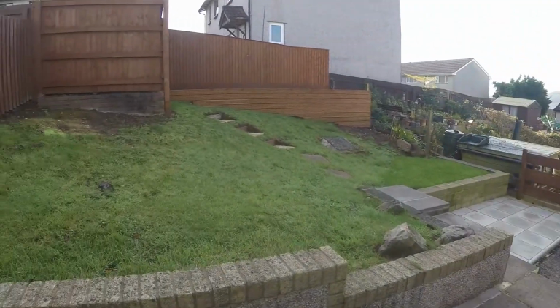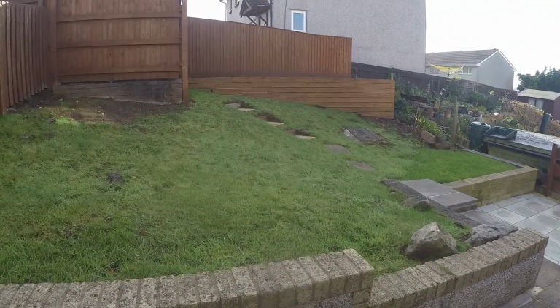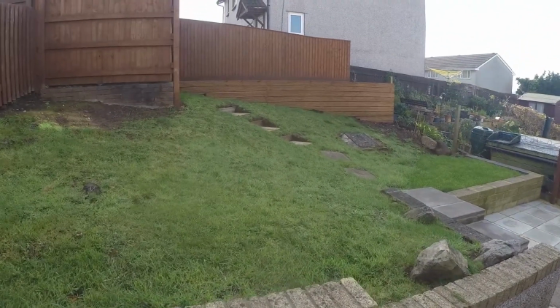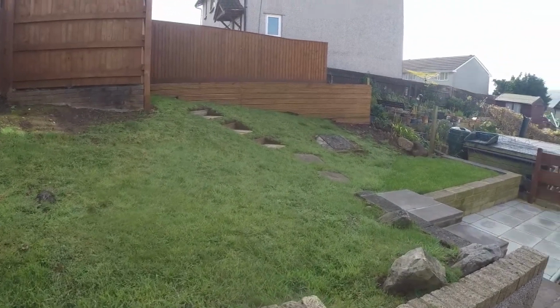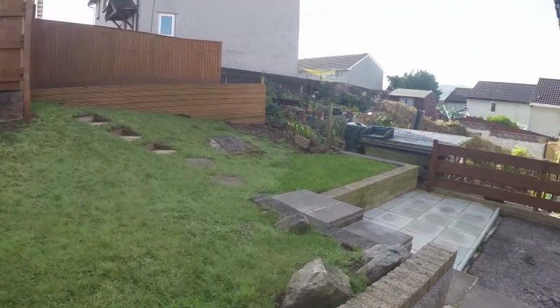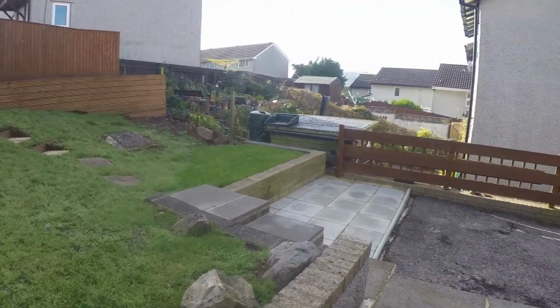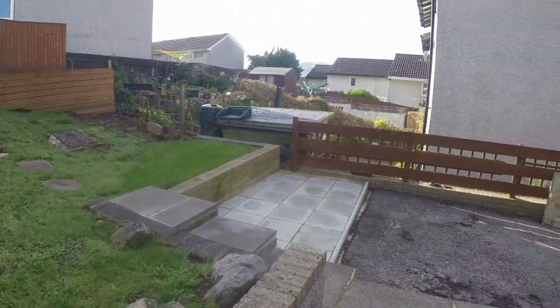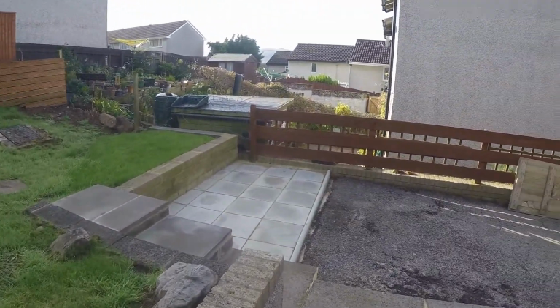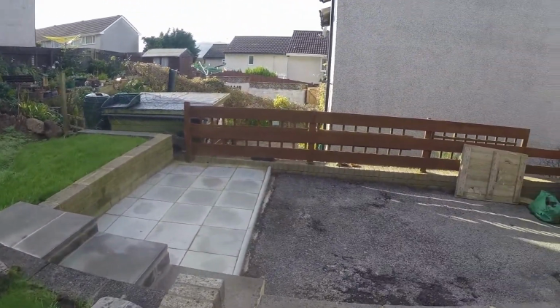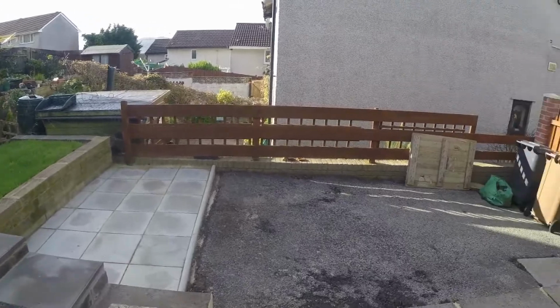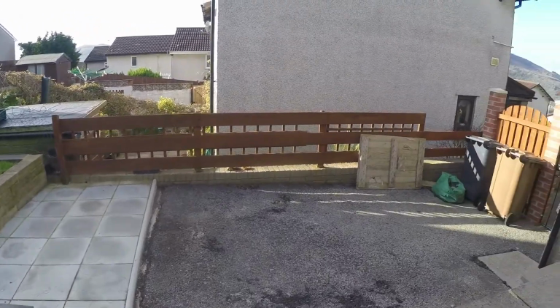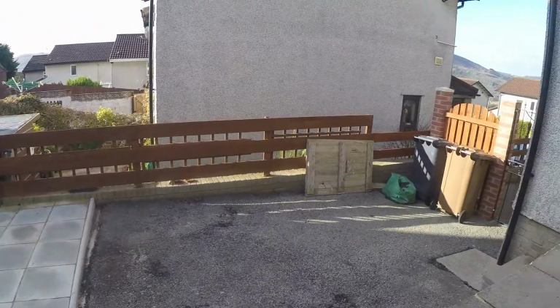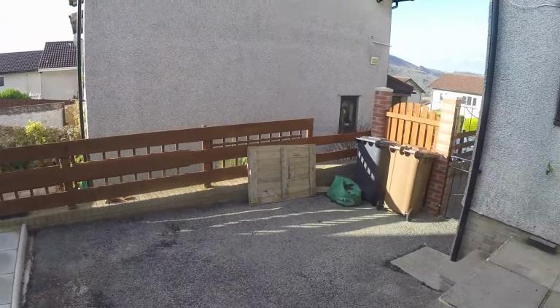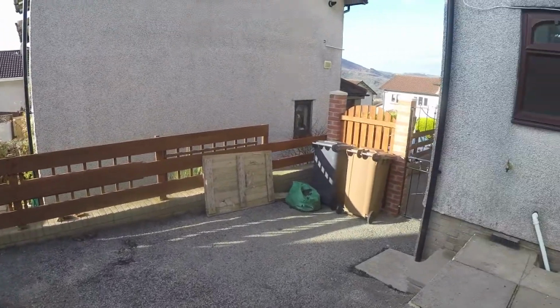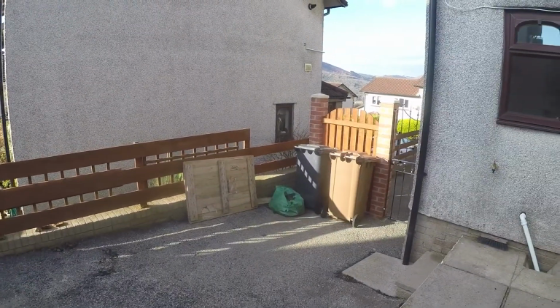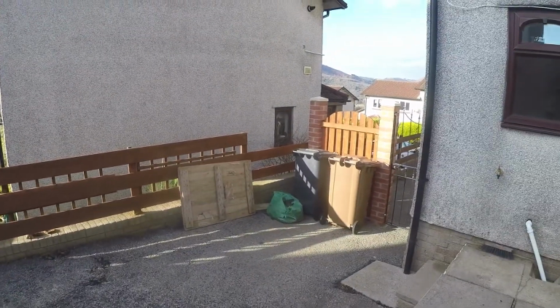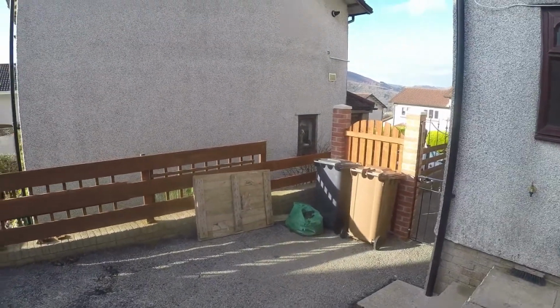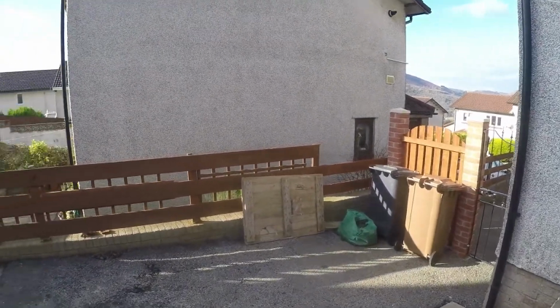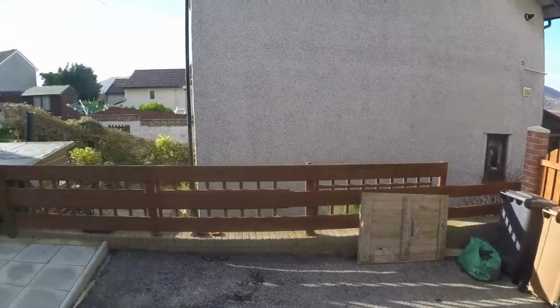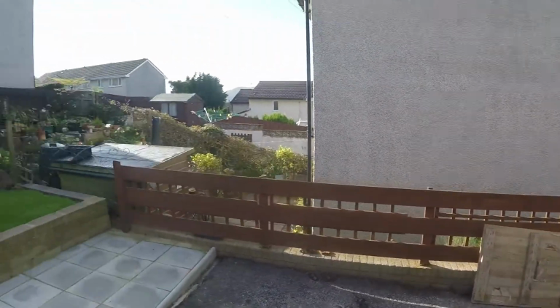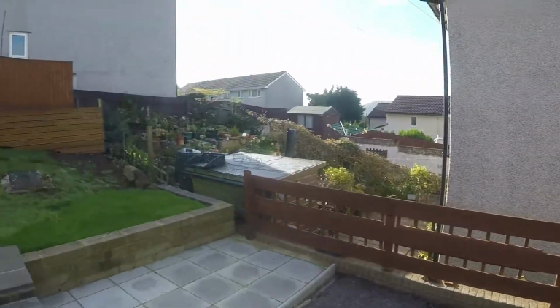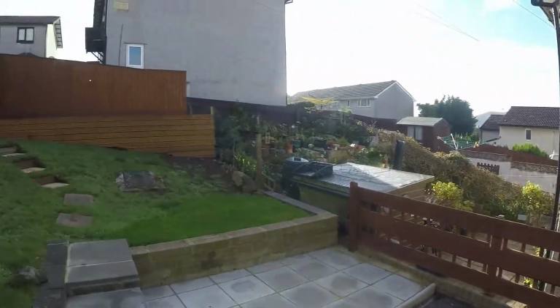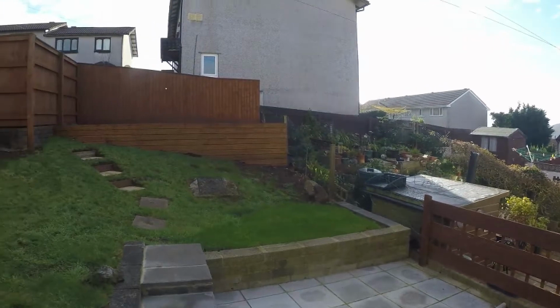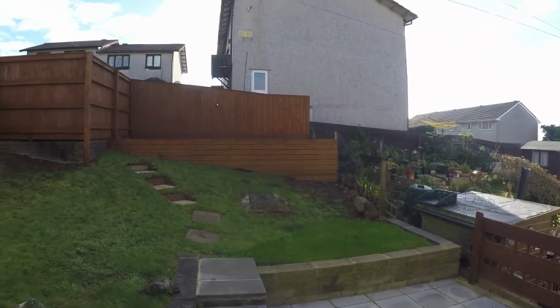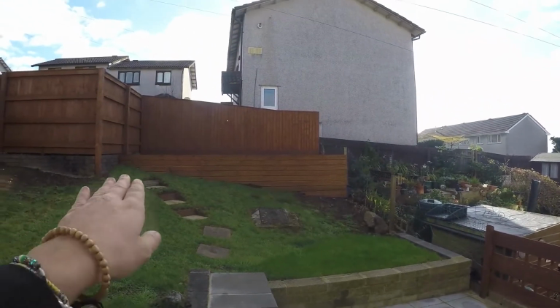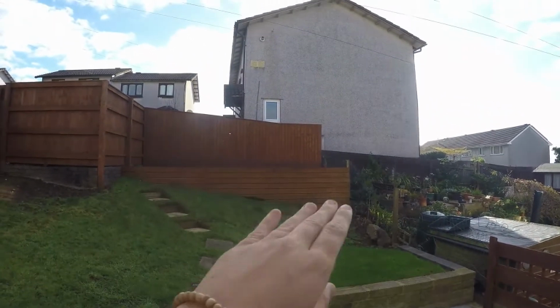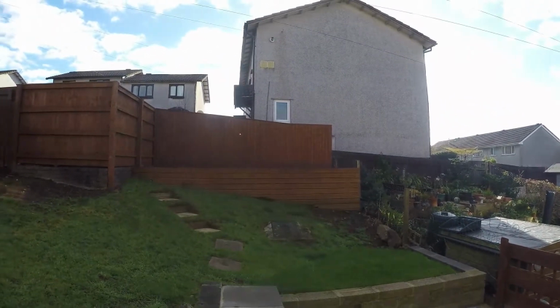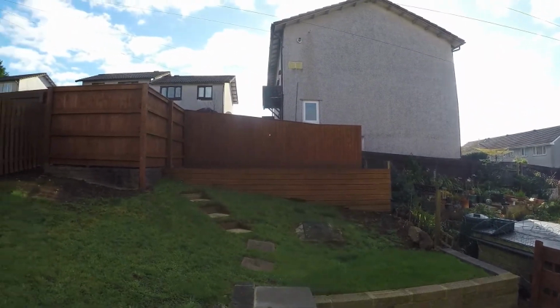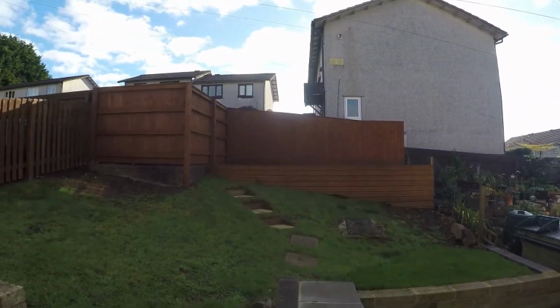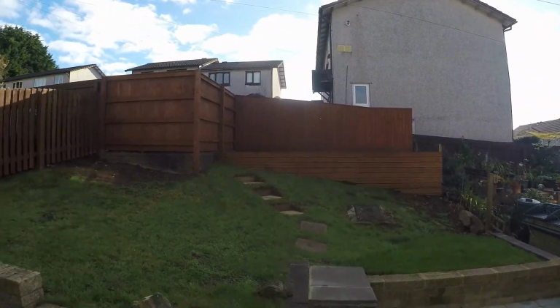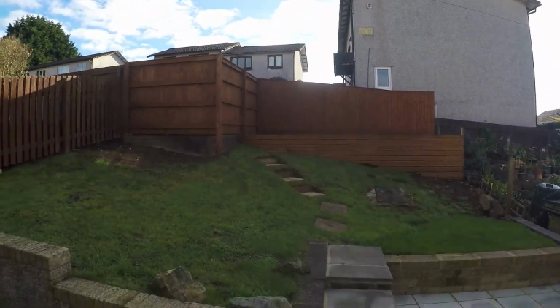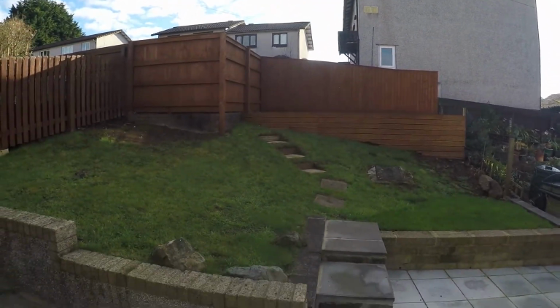It's a good sized lawn with a paved area here. Then you have the gate to the driveway, and just at the top there is an area of decking as well for your outdoor seating.